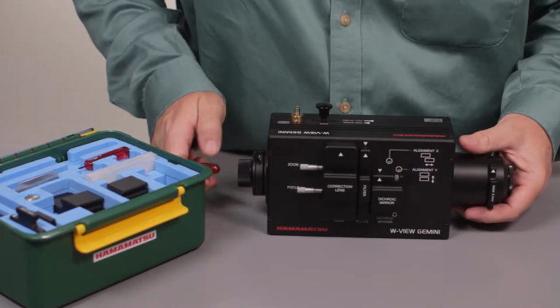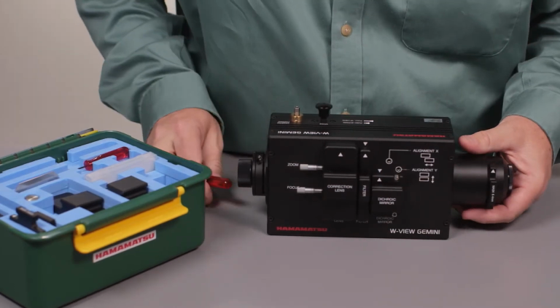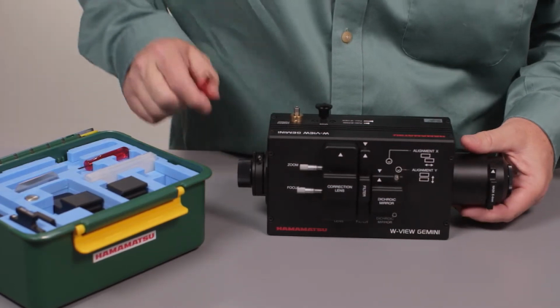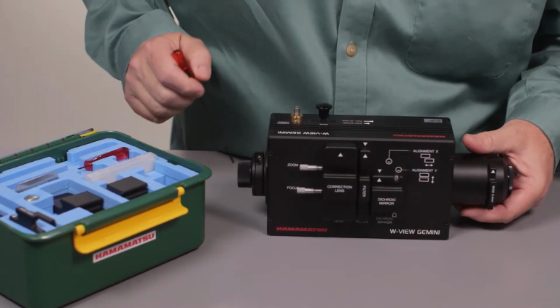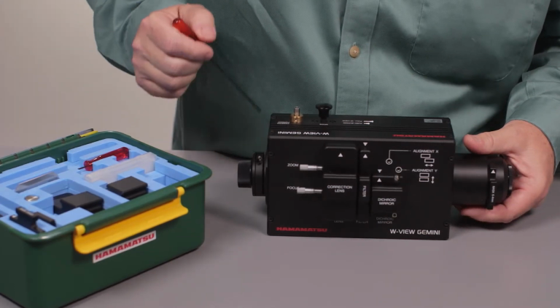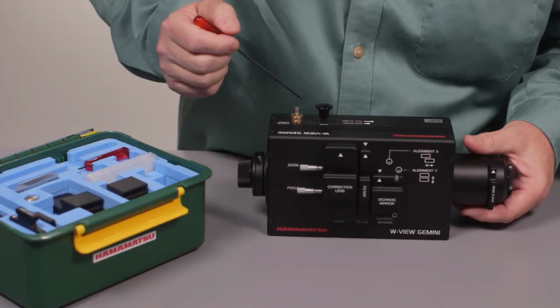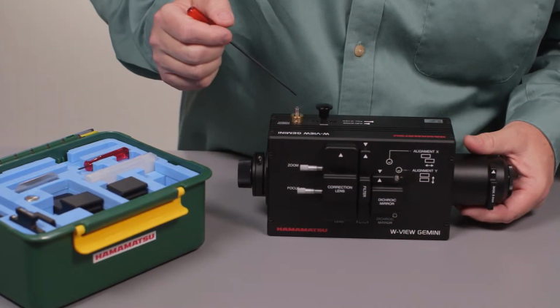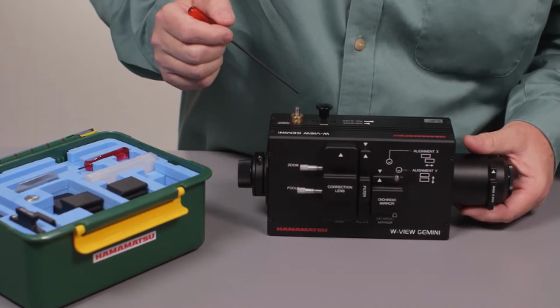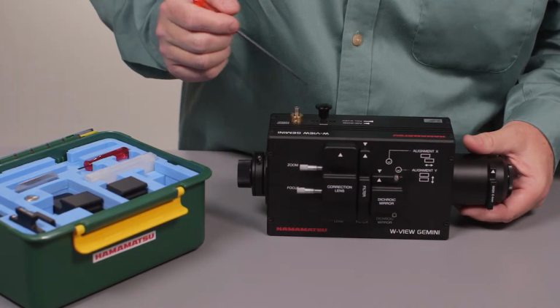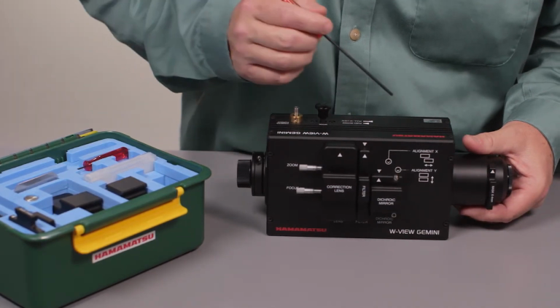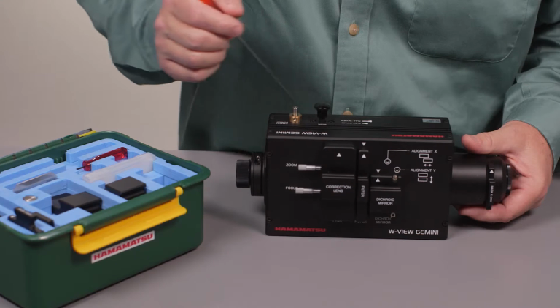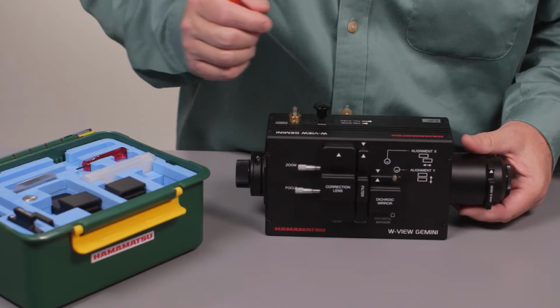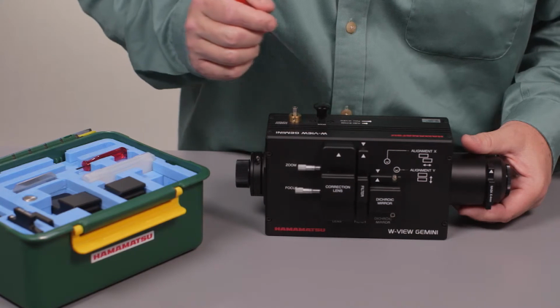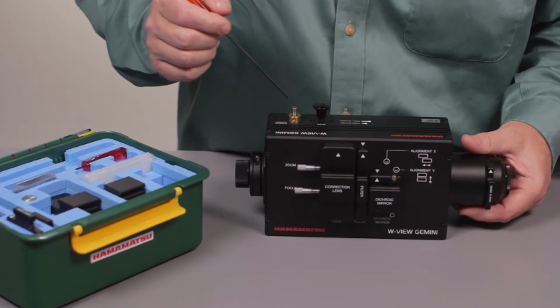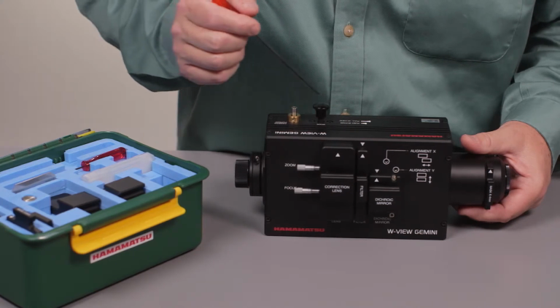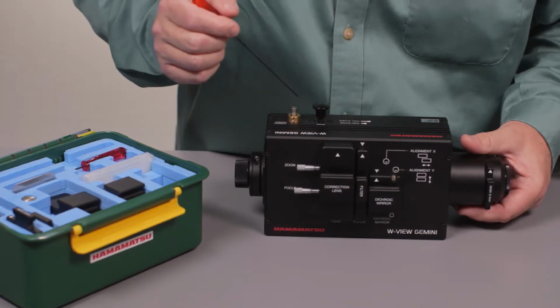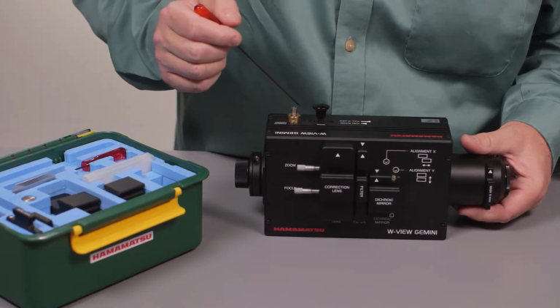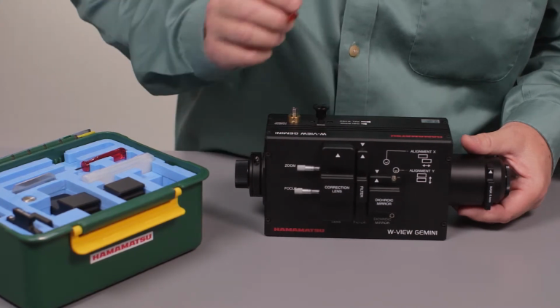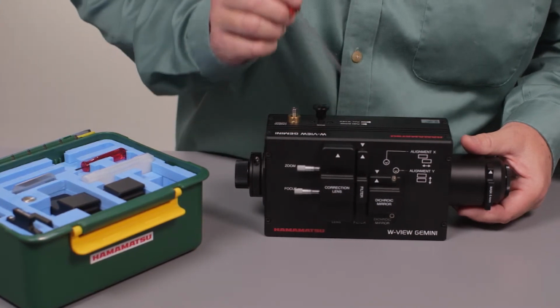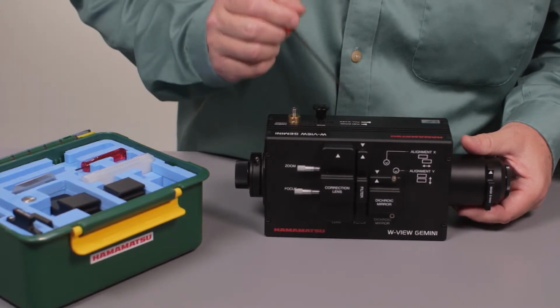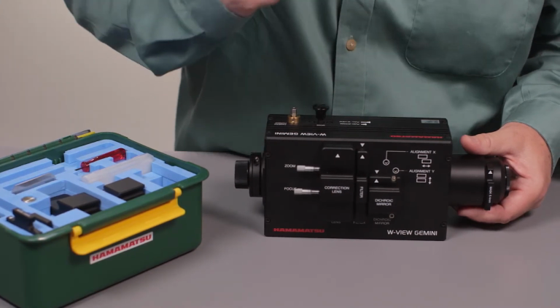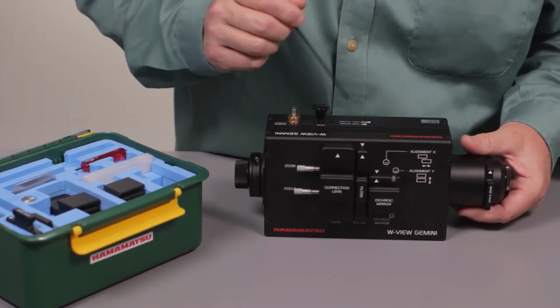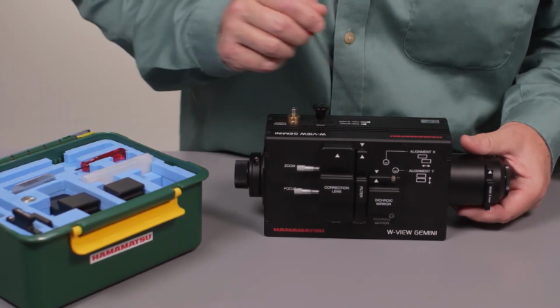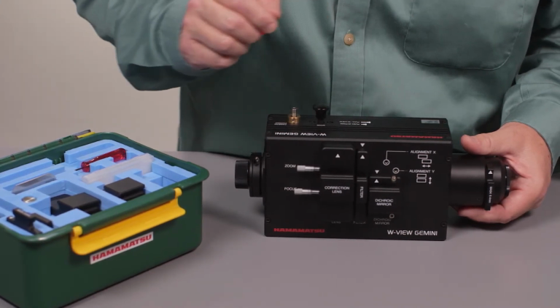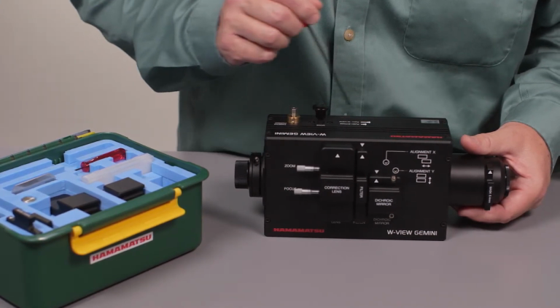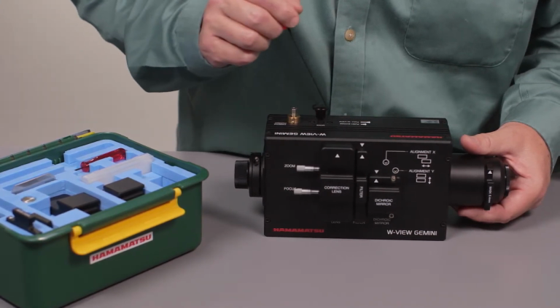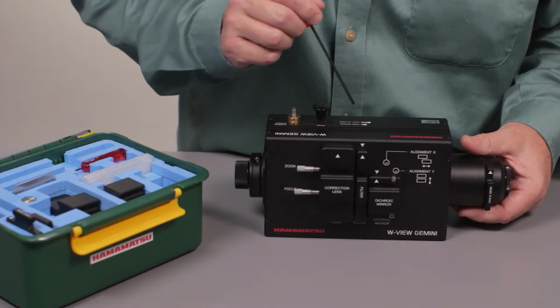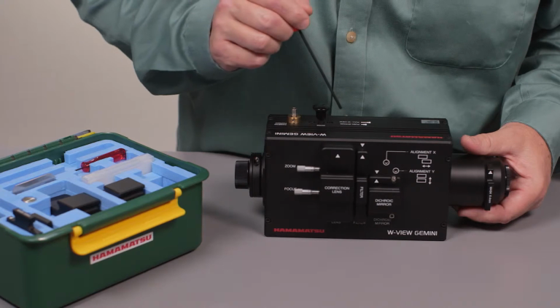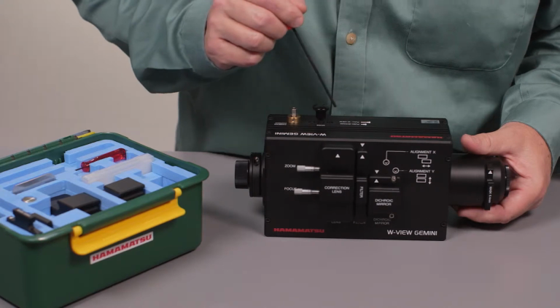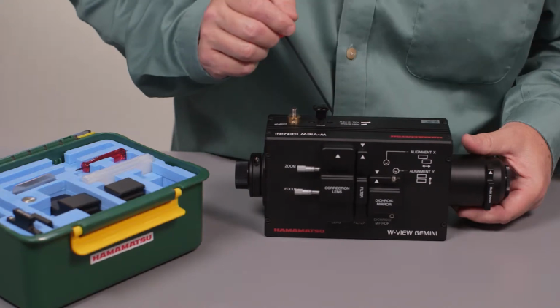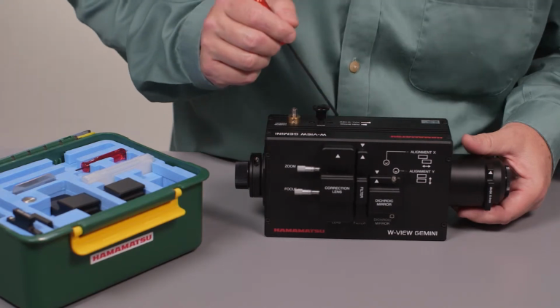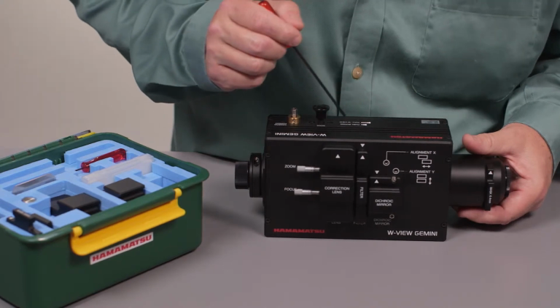But if you want to use this and it's optically not here — if you don't want to do any splitting — instead of removing this and compromising your alignment, you can use Bypass Mode.